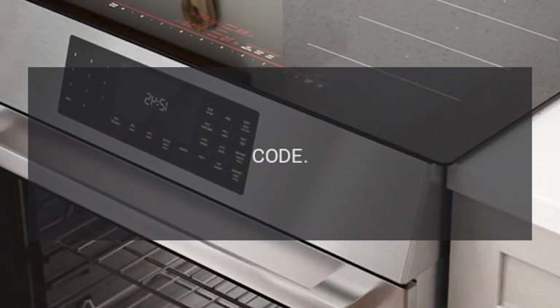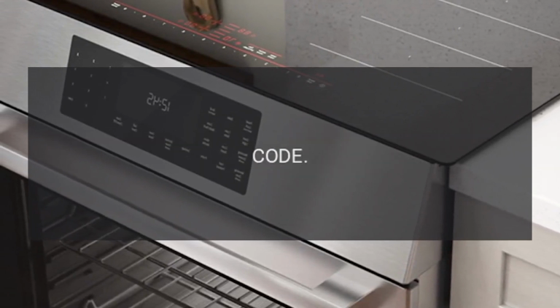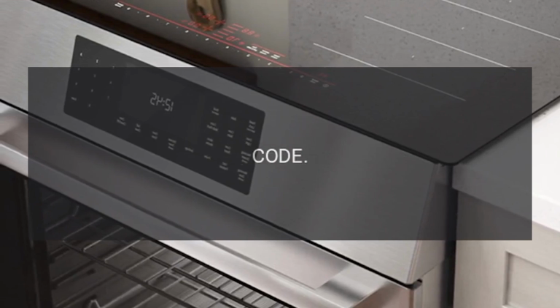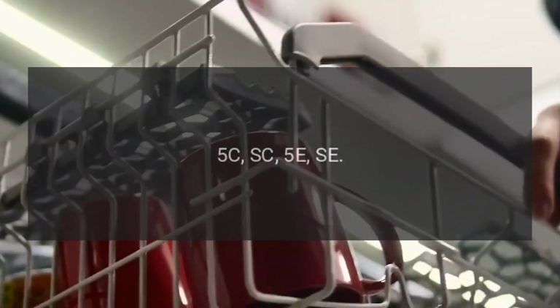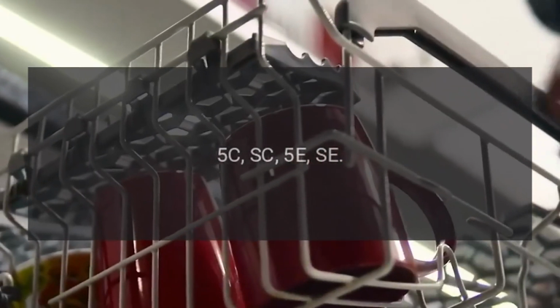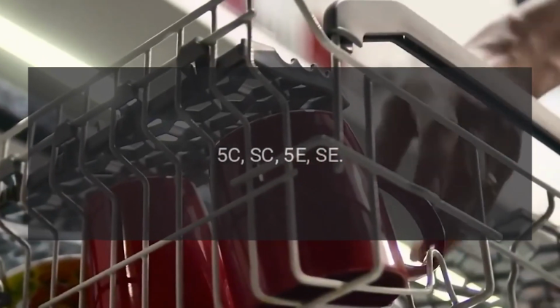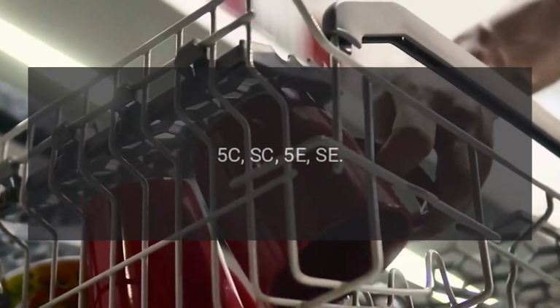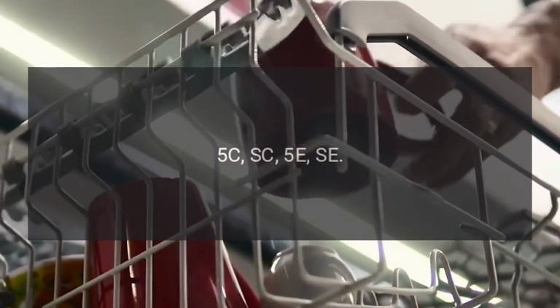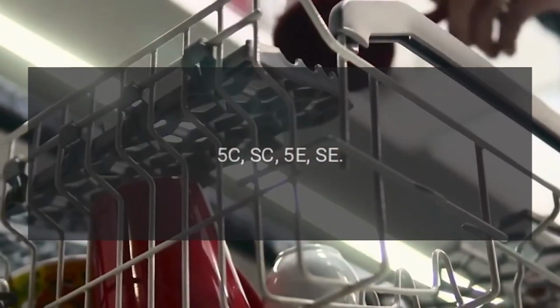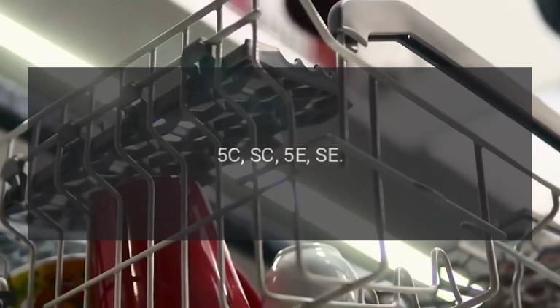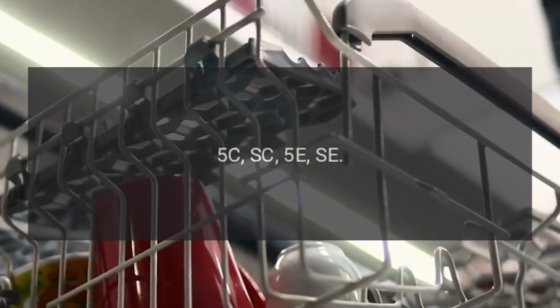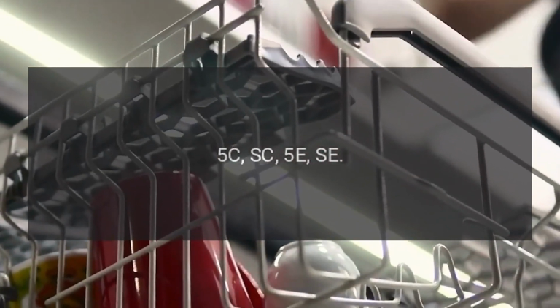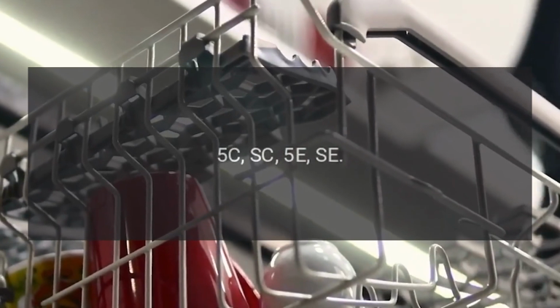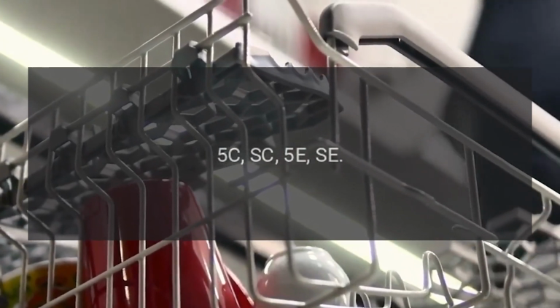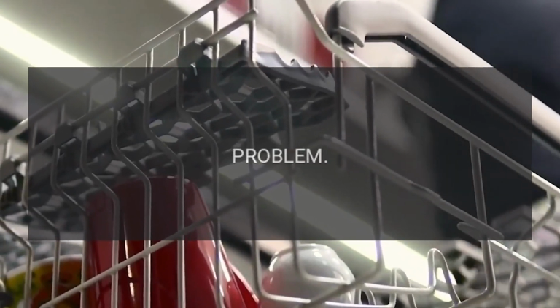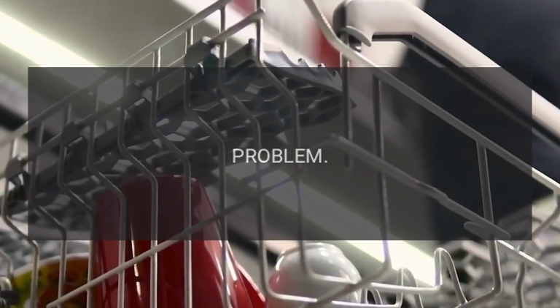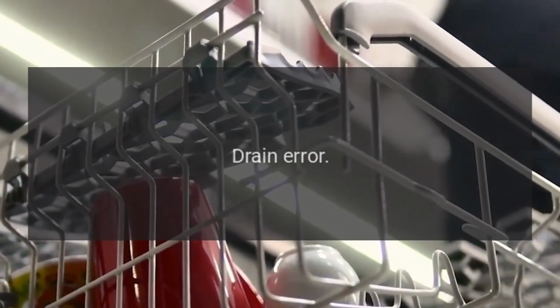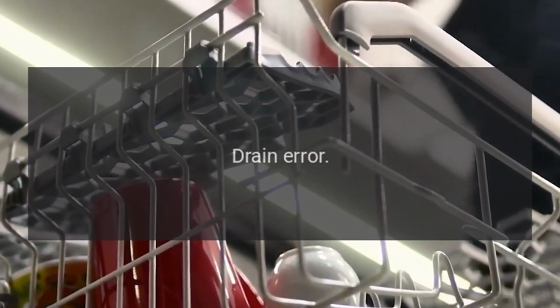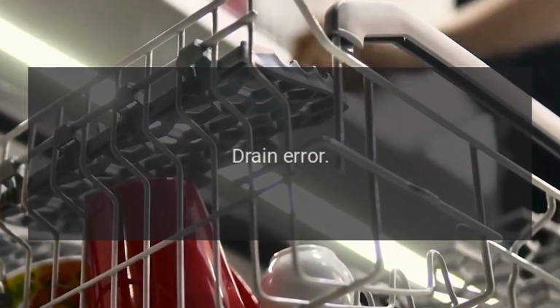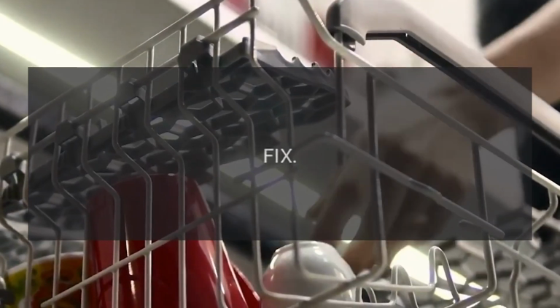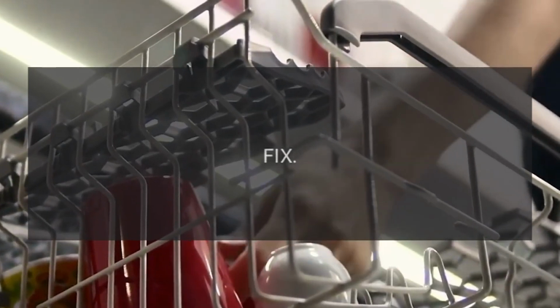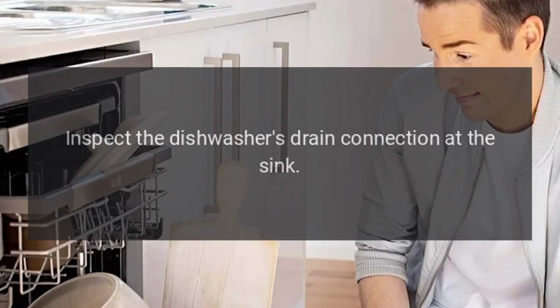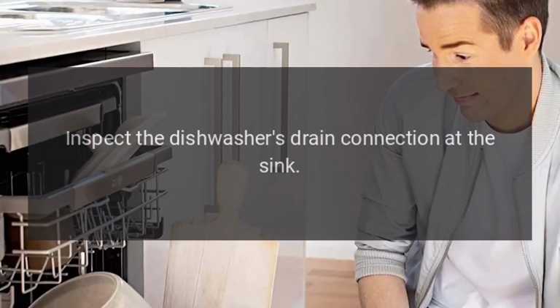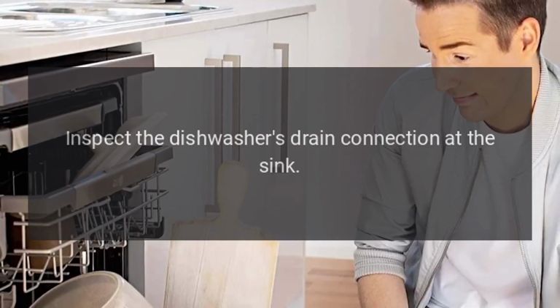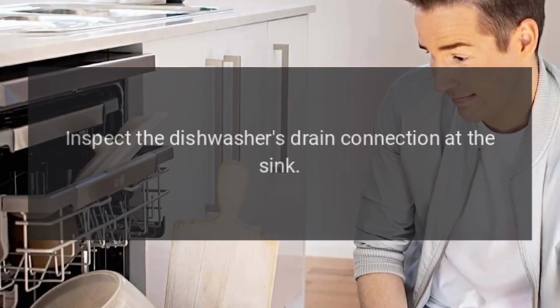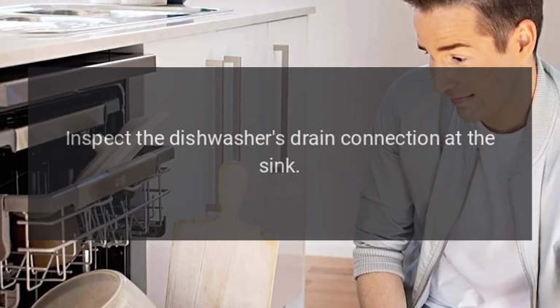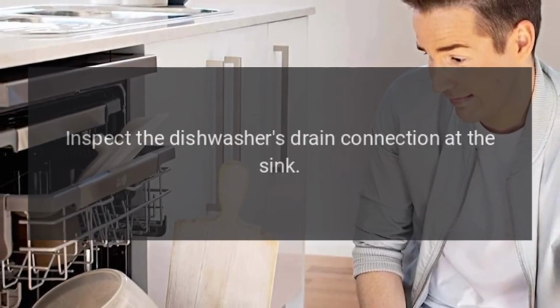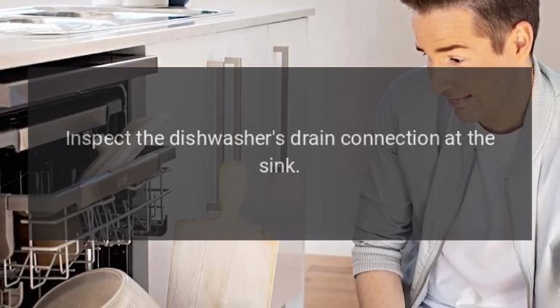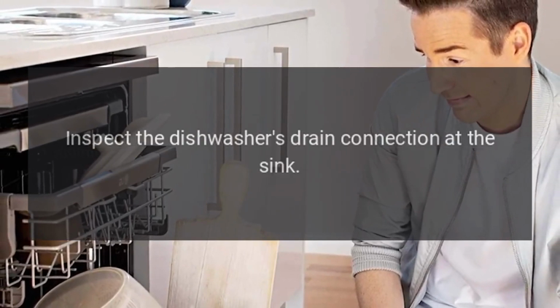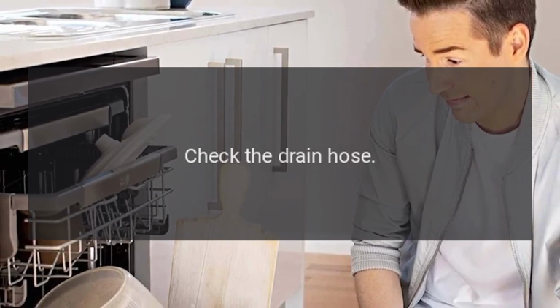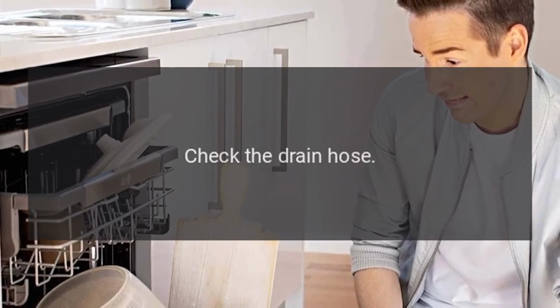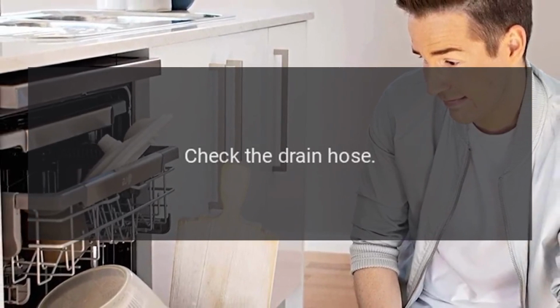Code 5C / SC / 5E / SE — Problem: Drain Error. Fix: Inspect the dishwasher's drain connection at the sink. Check the drain hose.